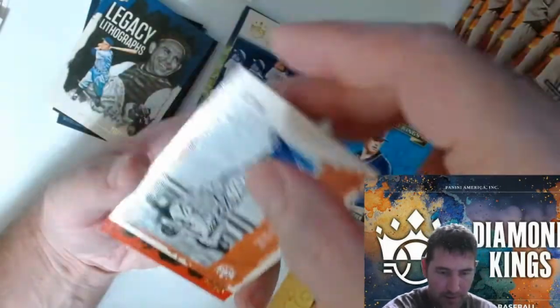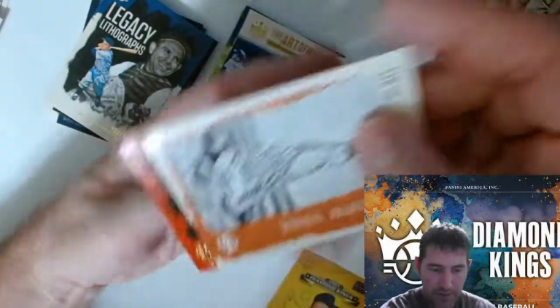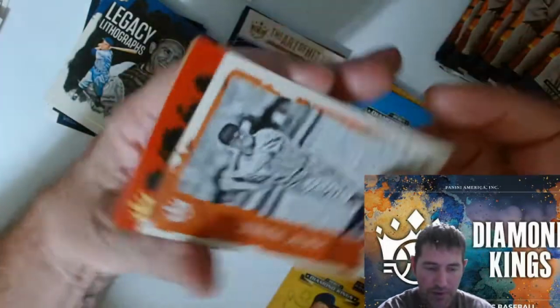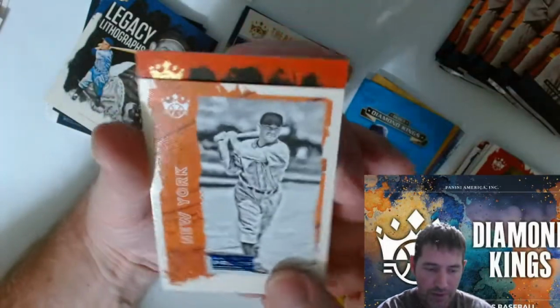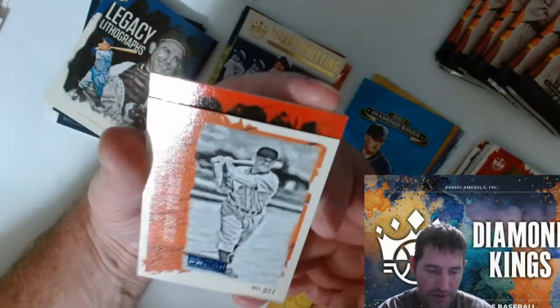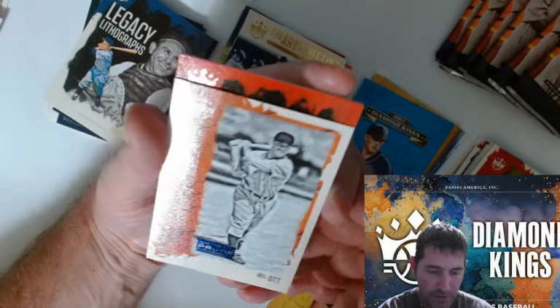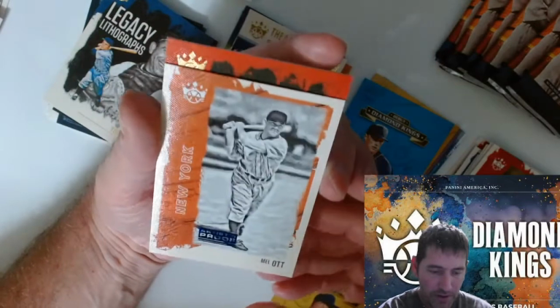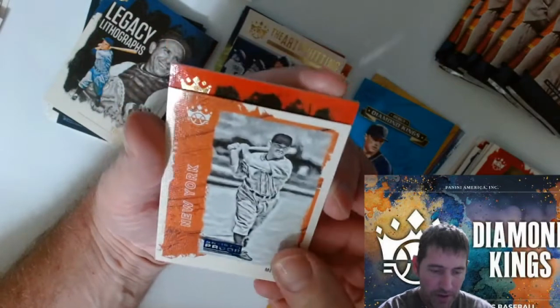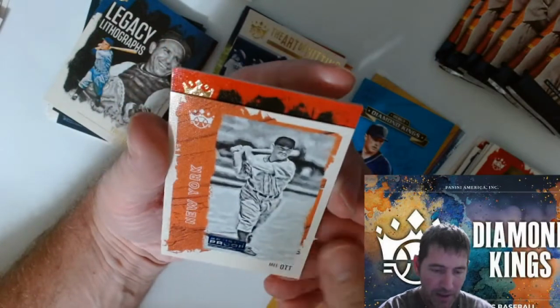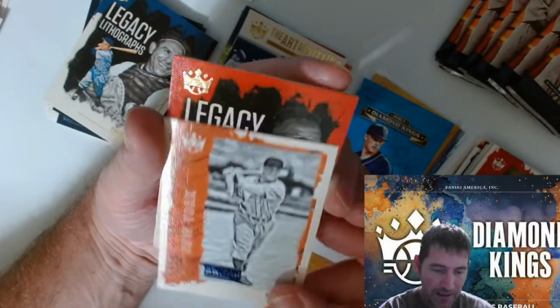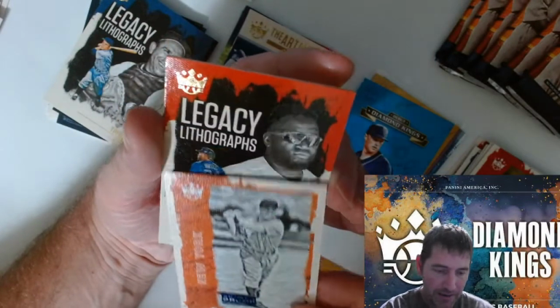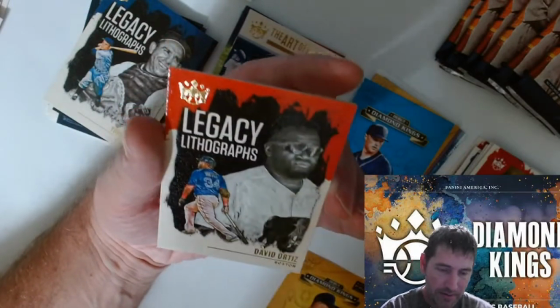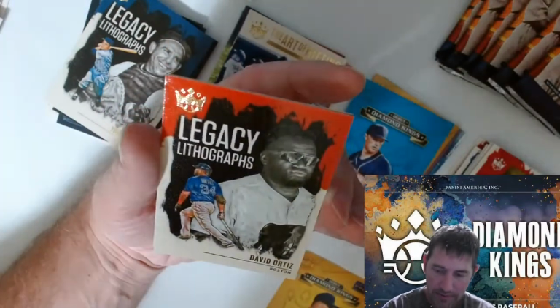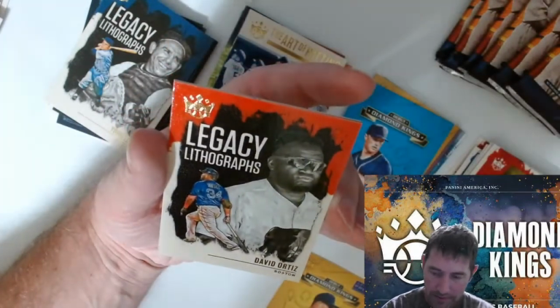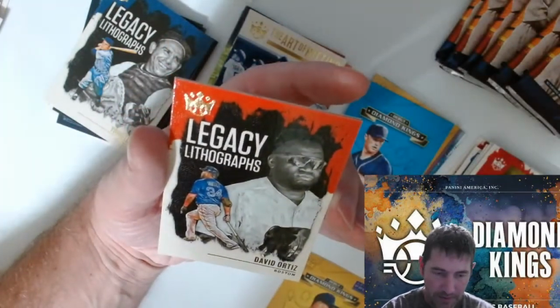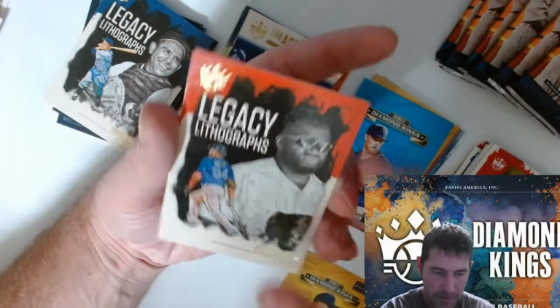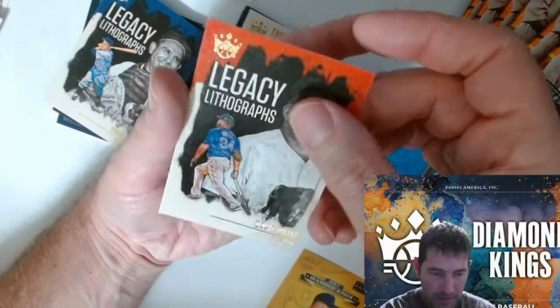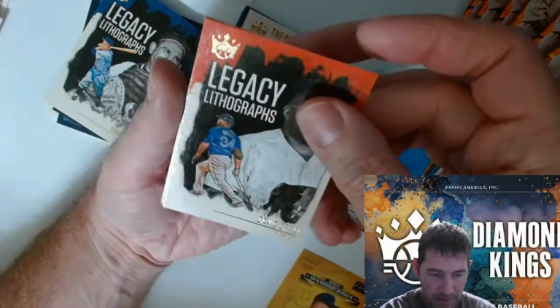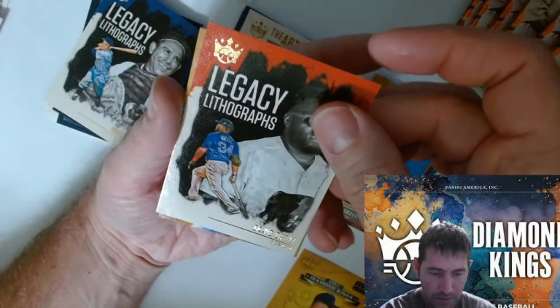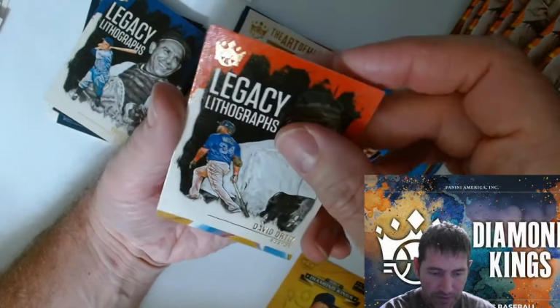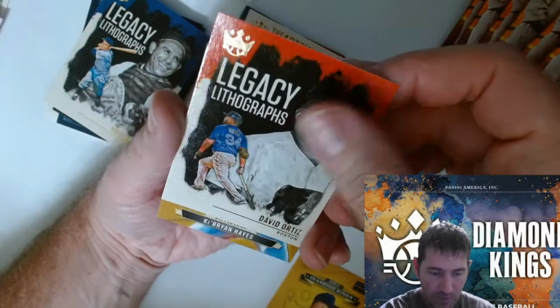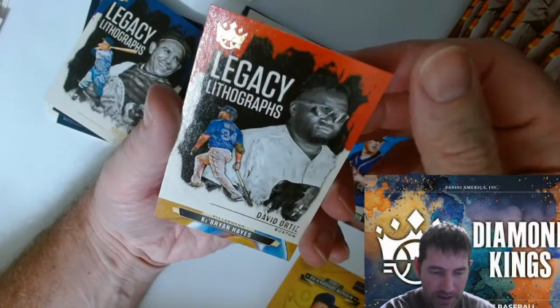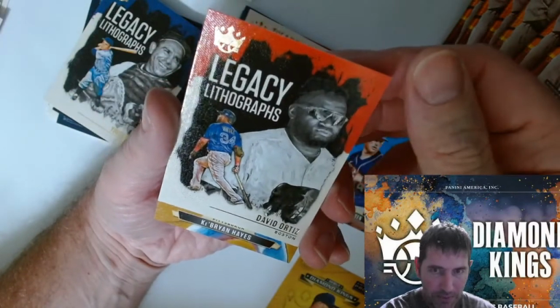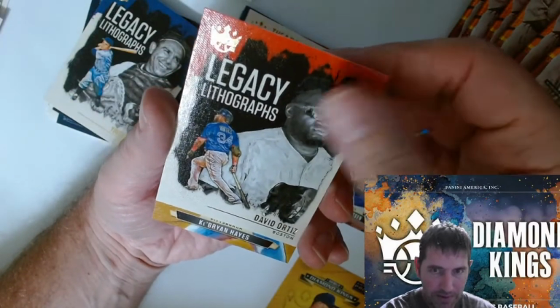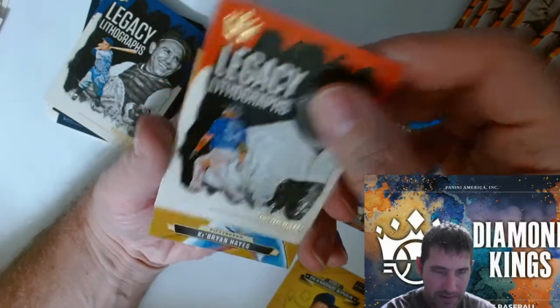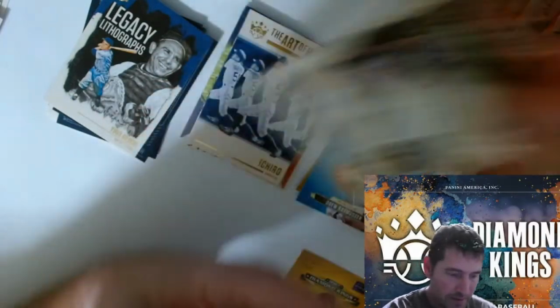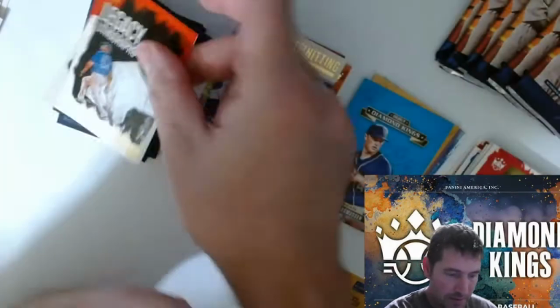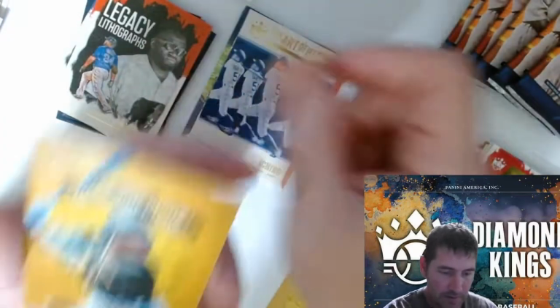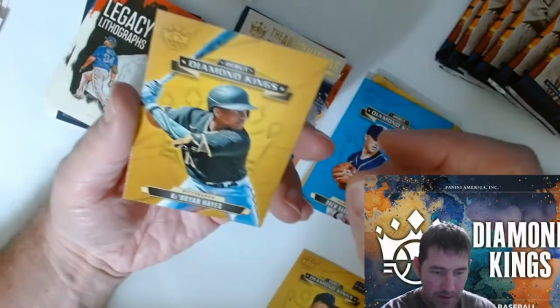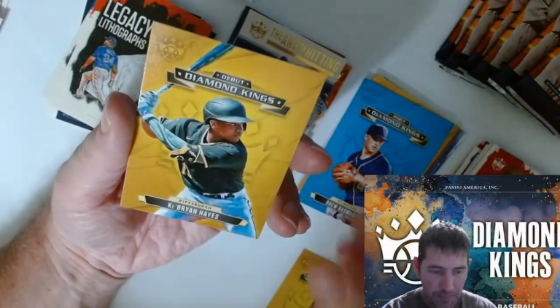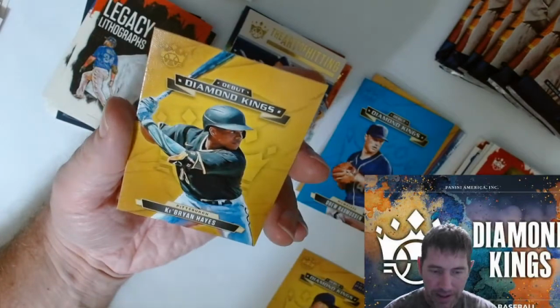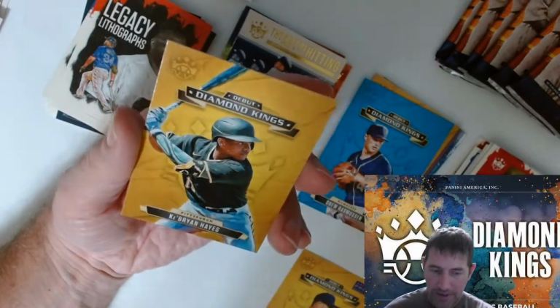Artist proof here — what do we got? Mel Ott. Lithographs — David Ortiz, Boston. Brian Hayes debut.